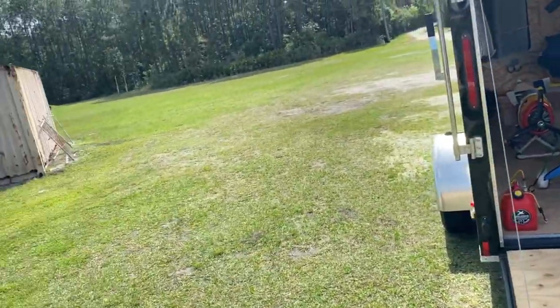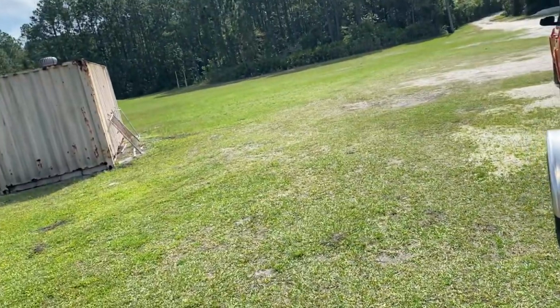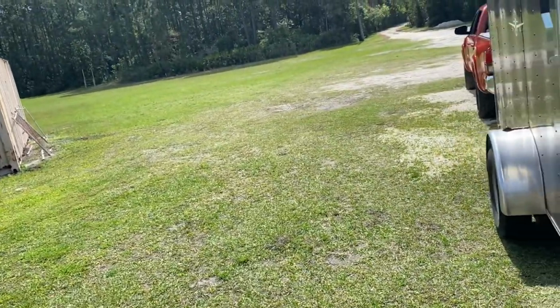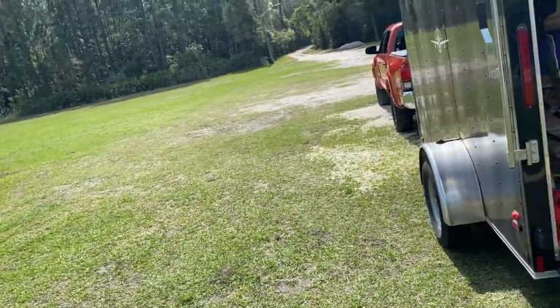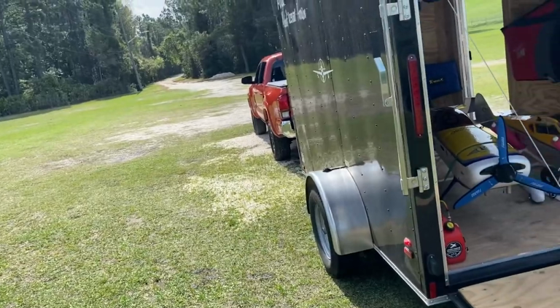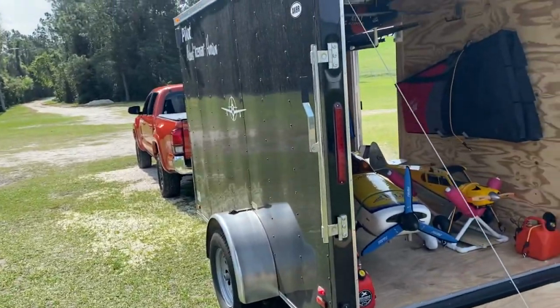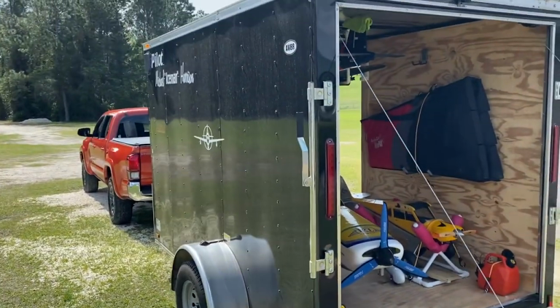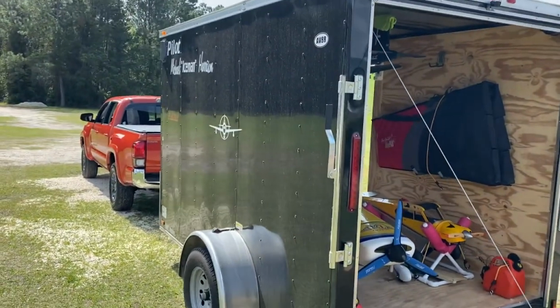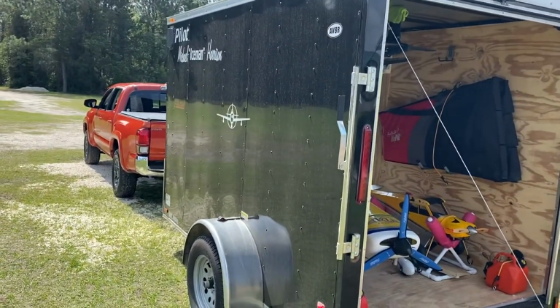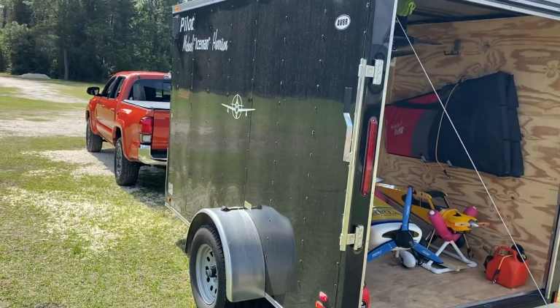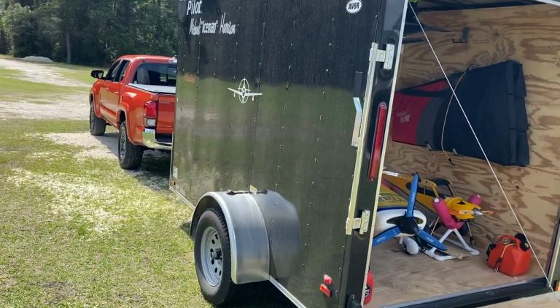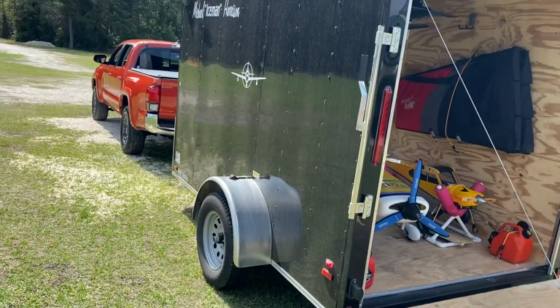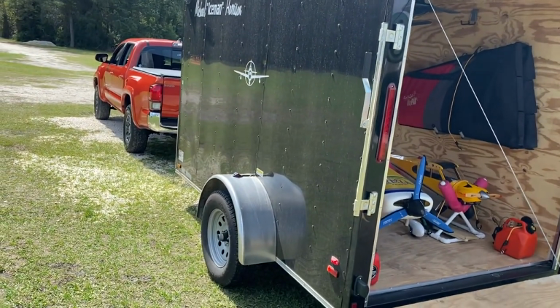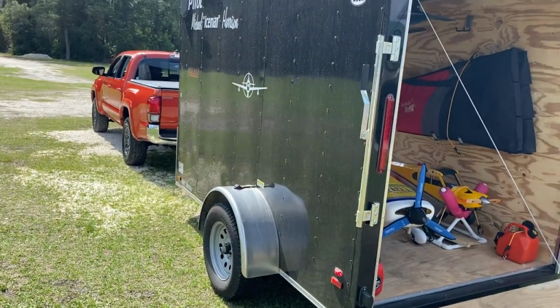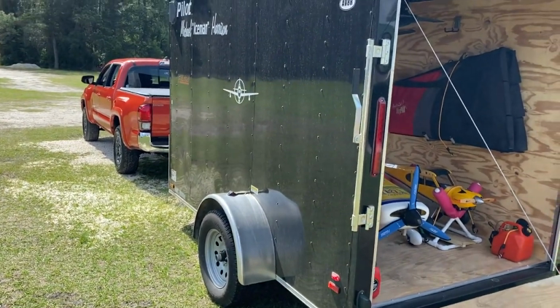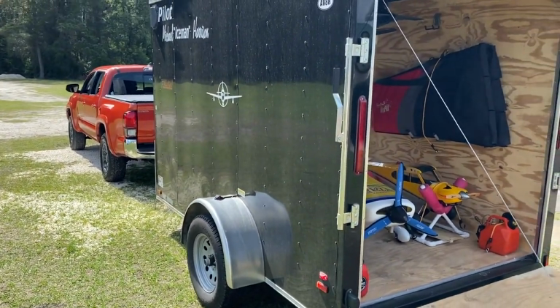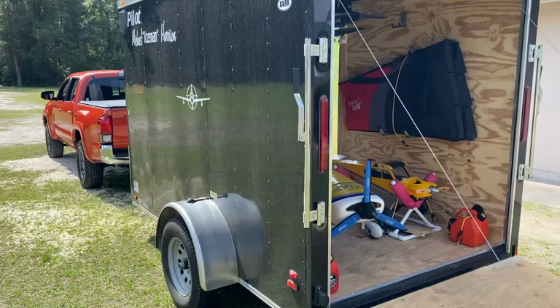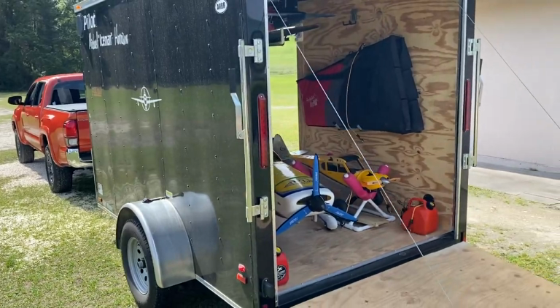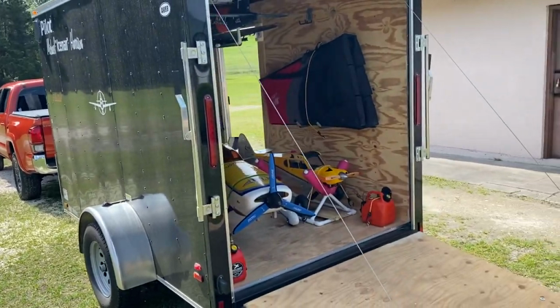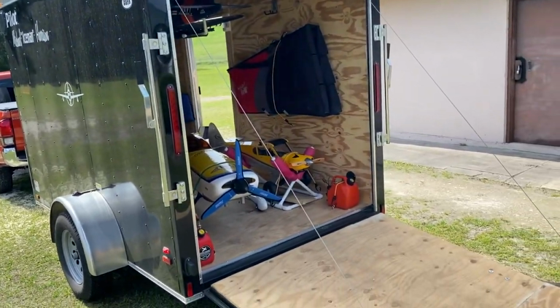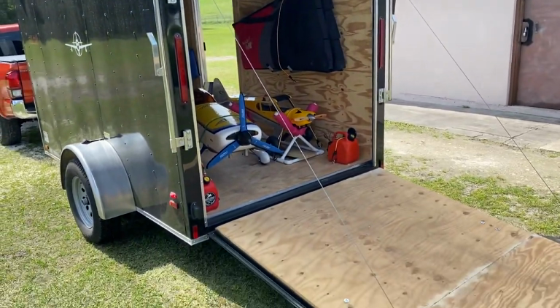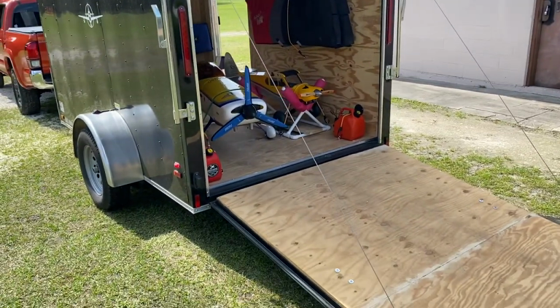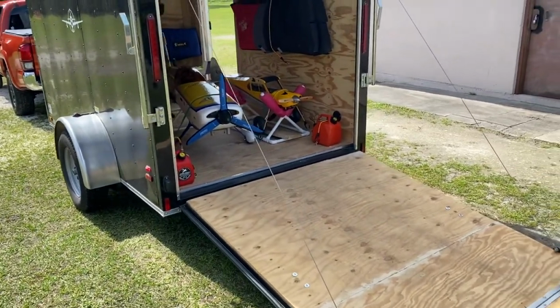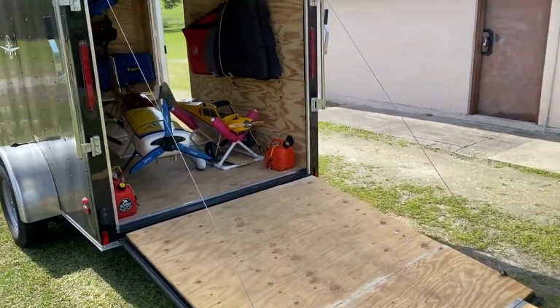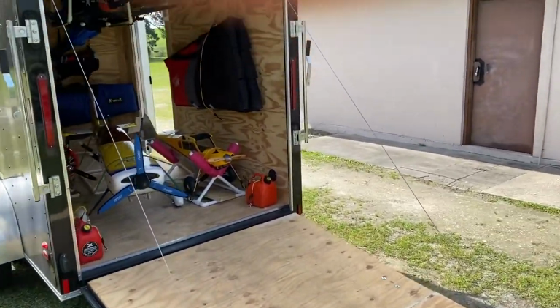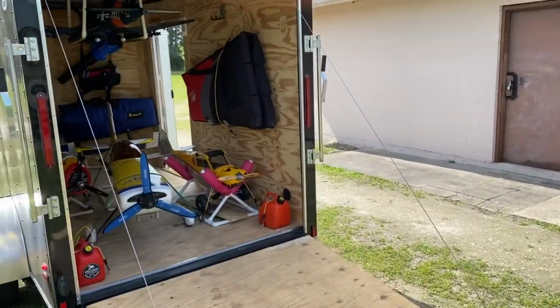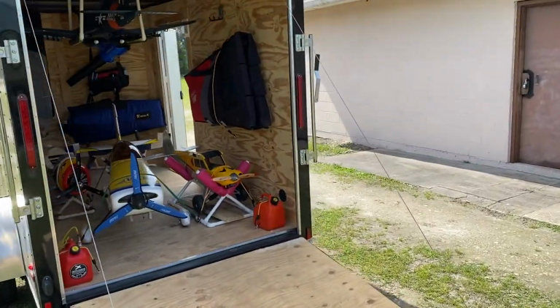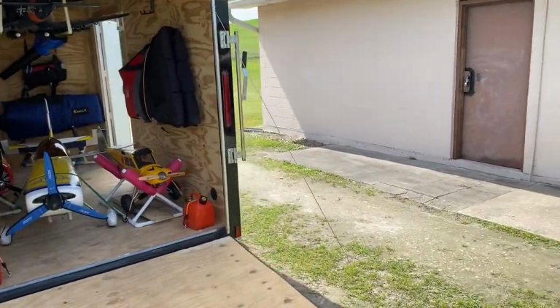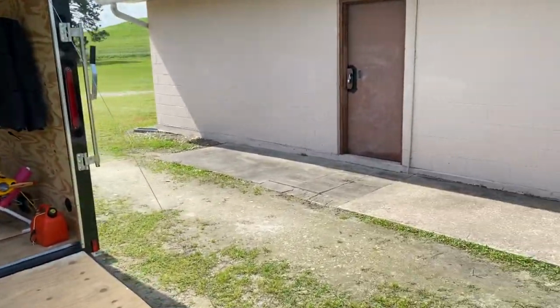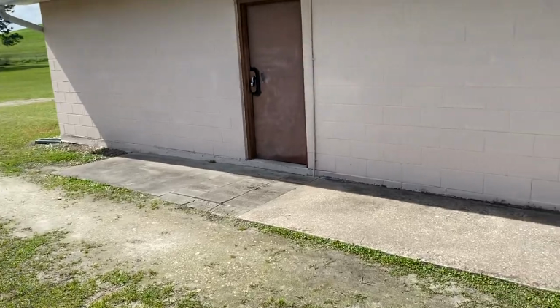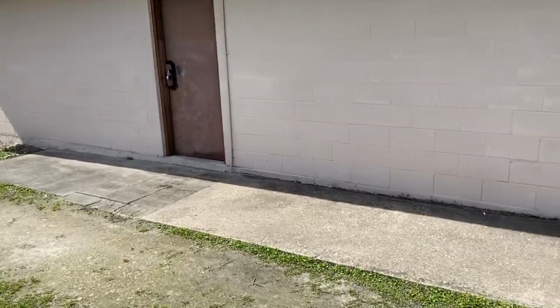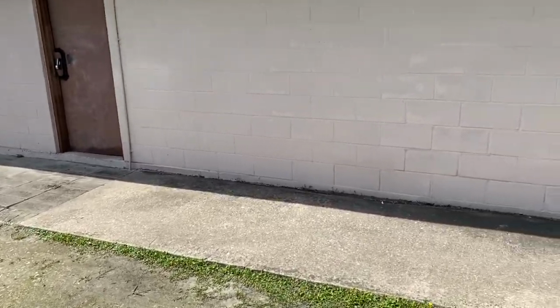Oh boy, I'm about to get the water hose out and hose down the trailer. Alright guys, until next time, we'll see you on the deck. Thanks for watching. Iceman out.